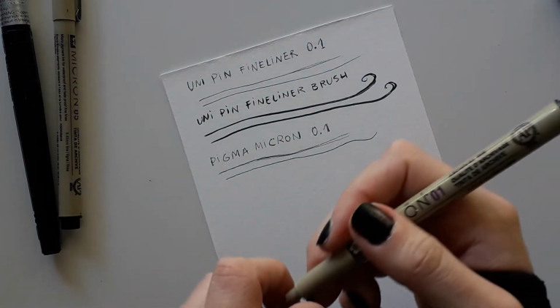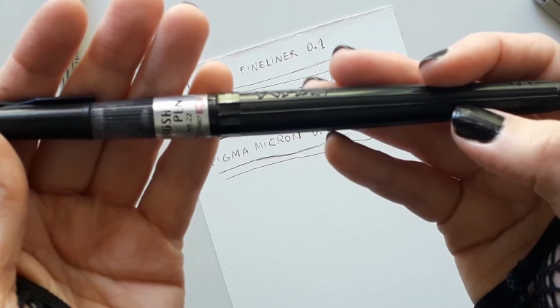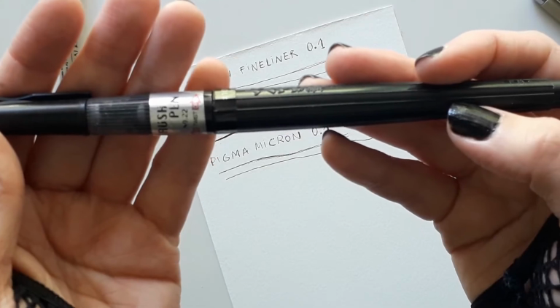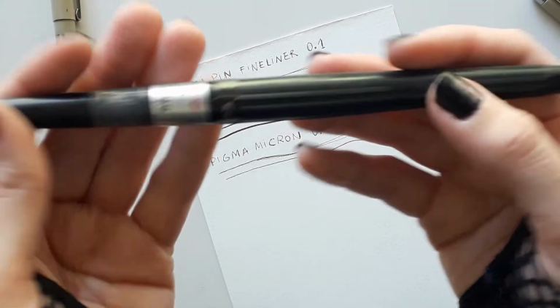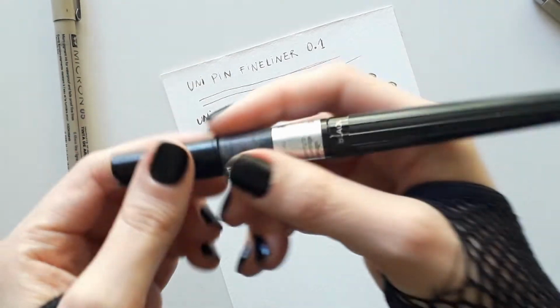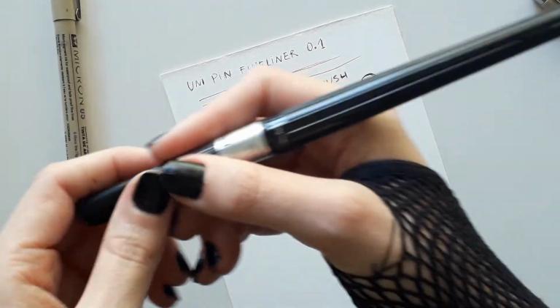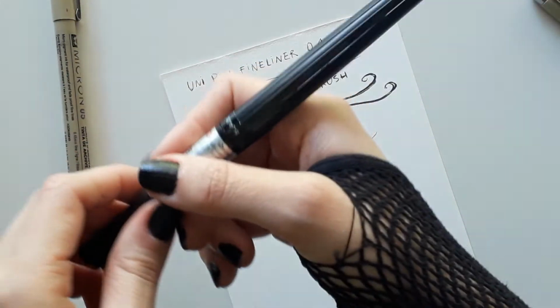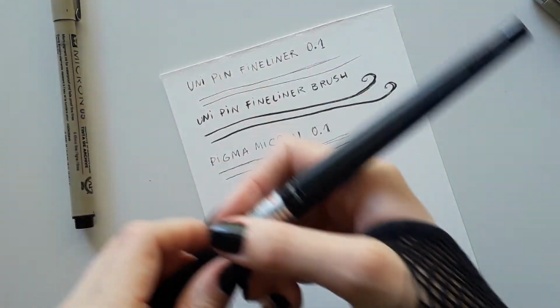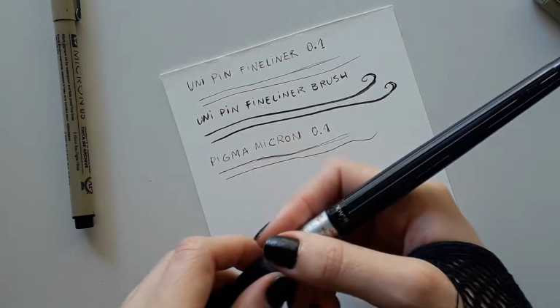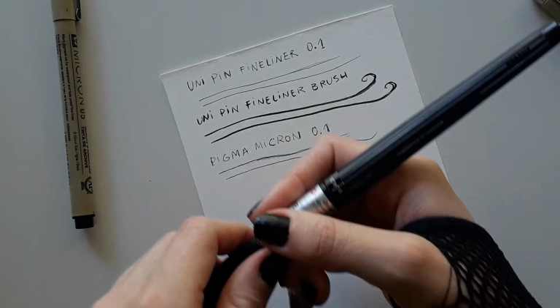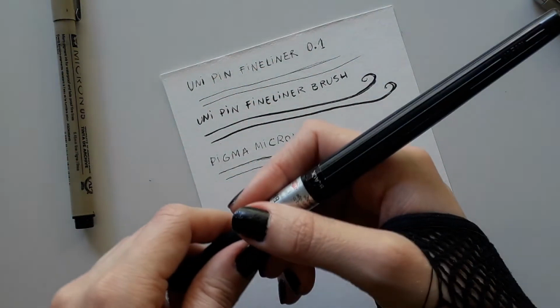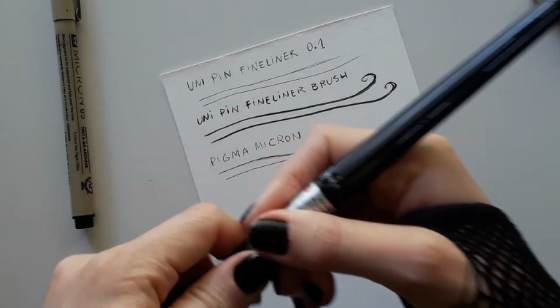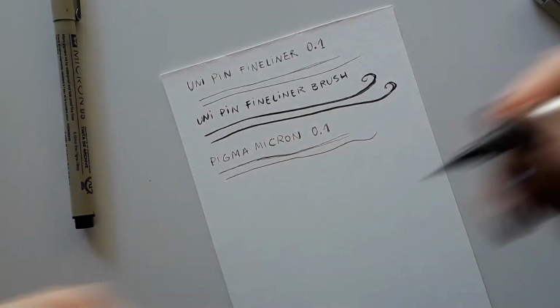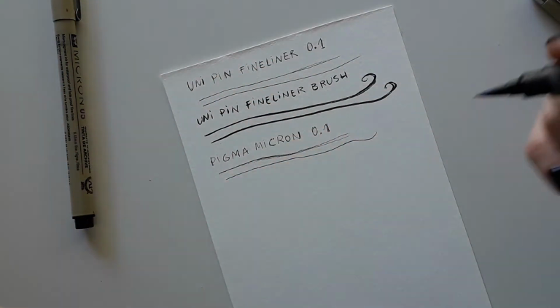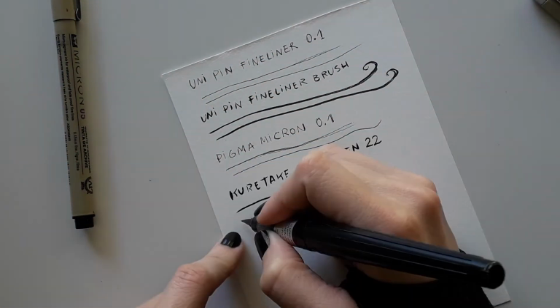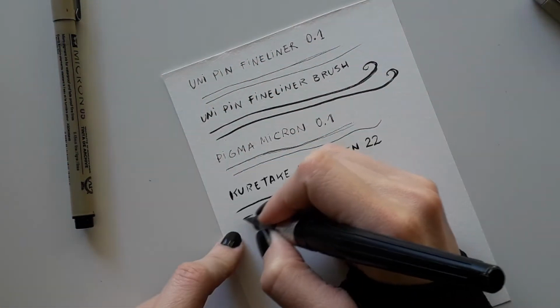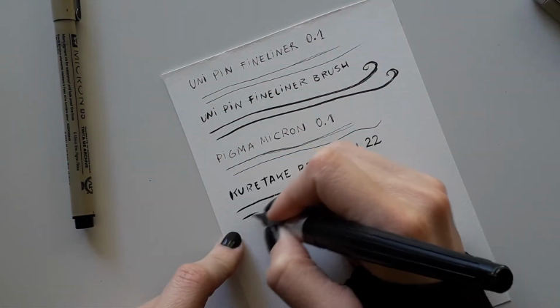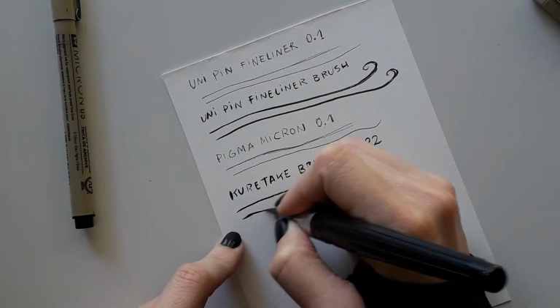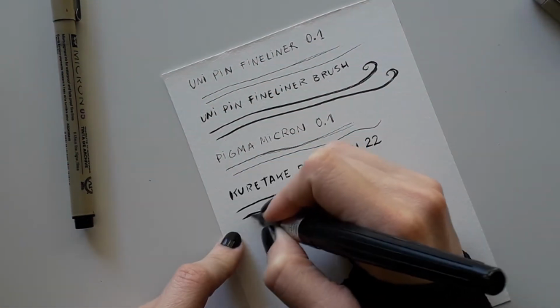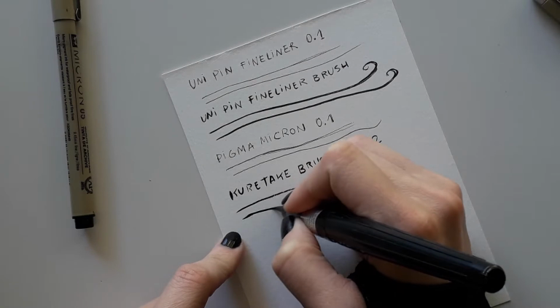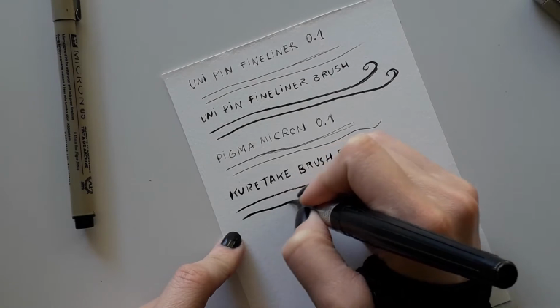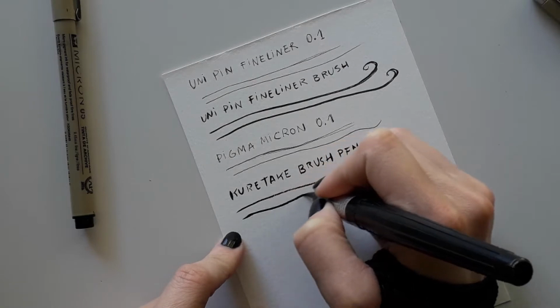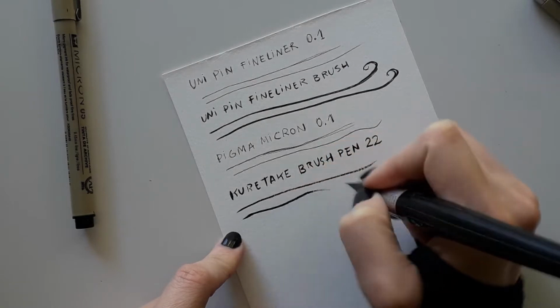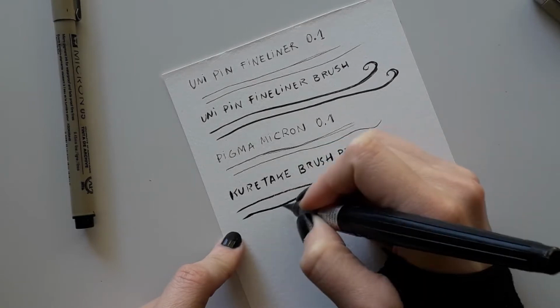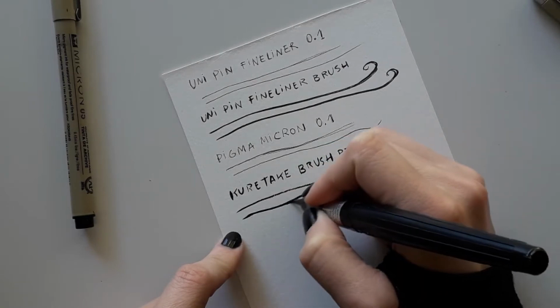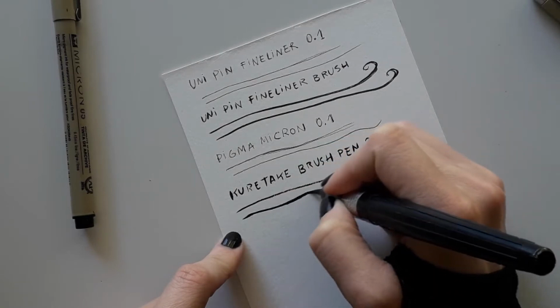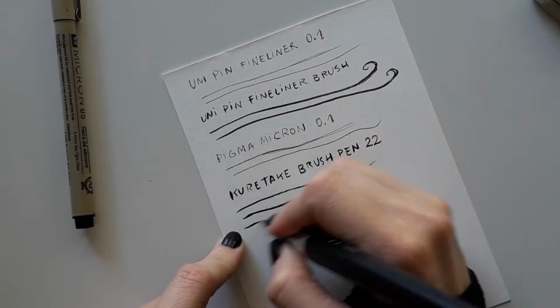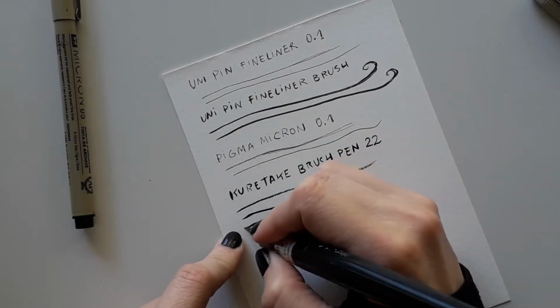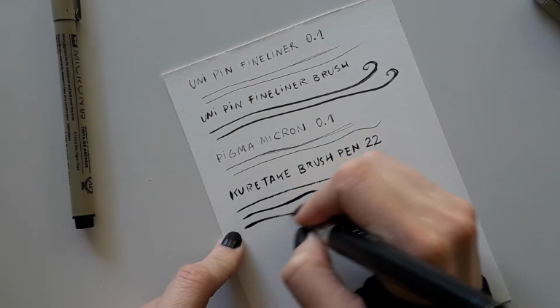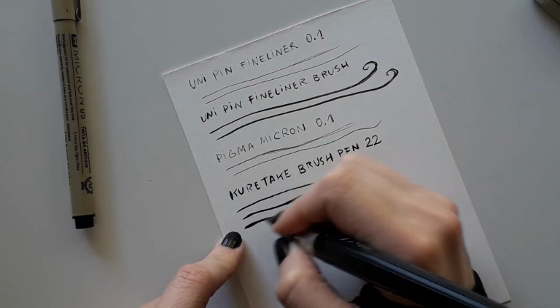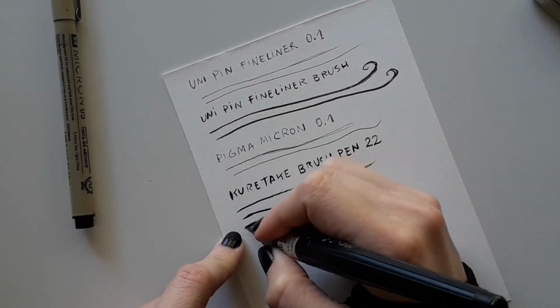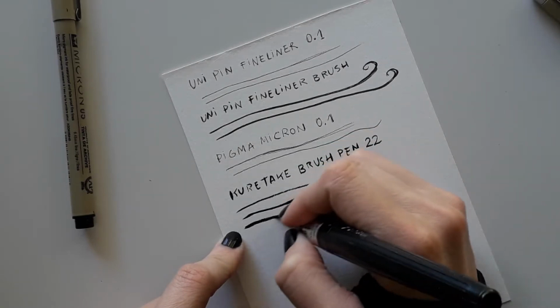Then I have this brush pen from Kuretake, which I love and I recommend a lot if you want to make different shapes for your lines, like thick or thin liners.